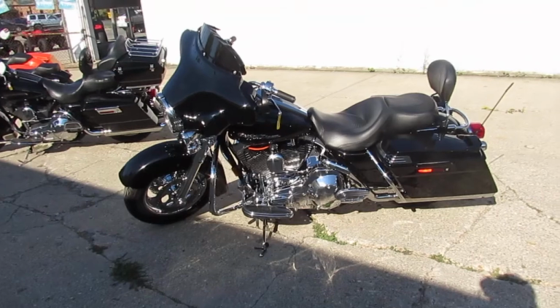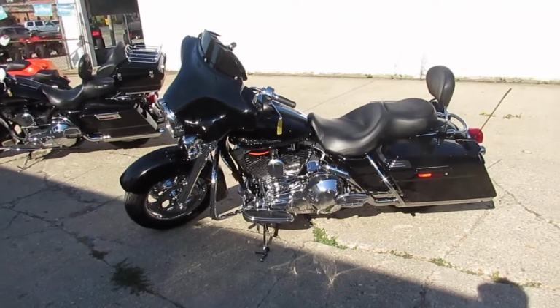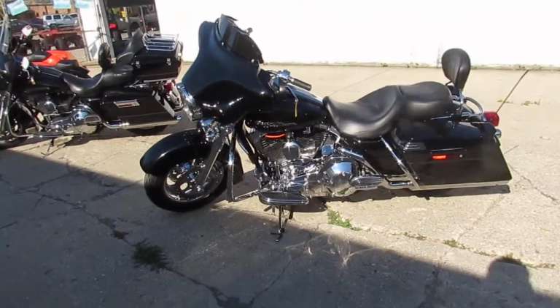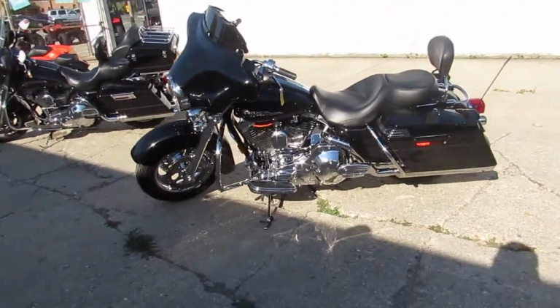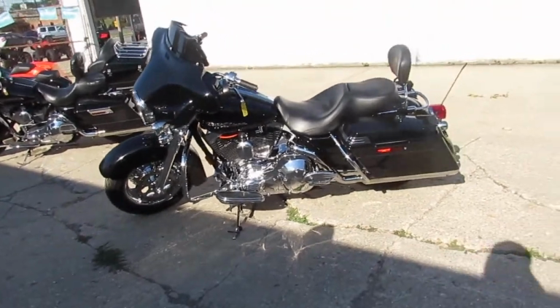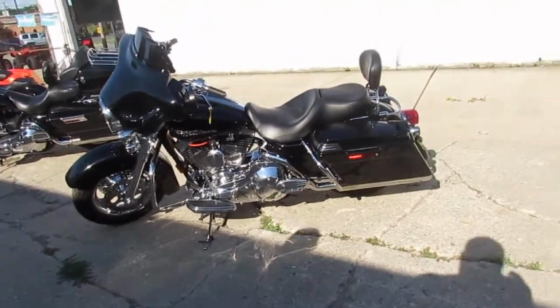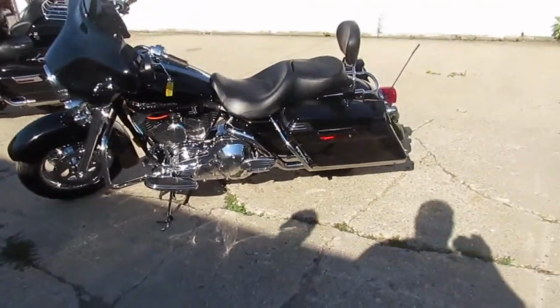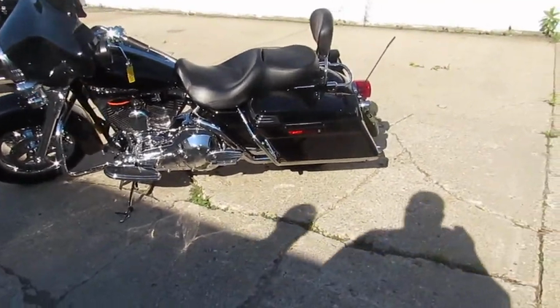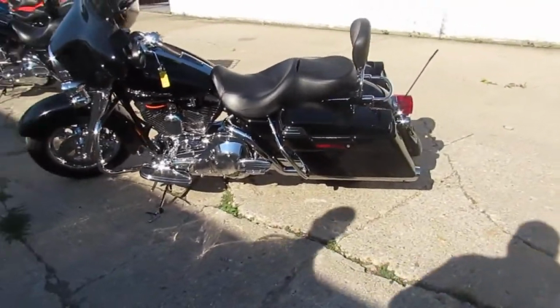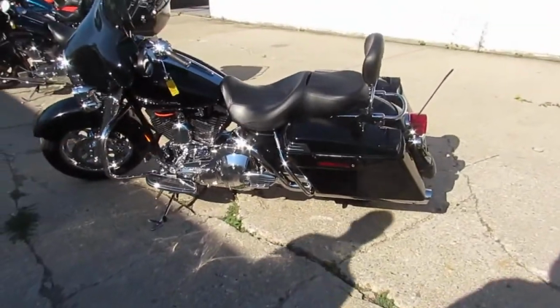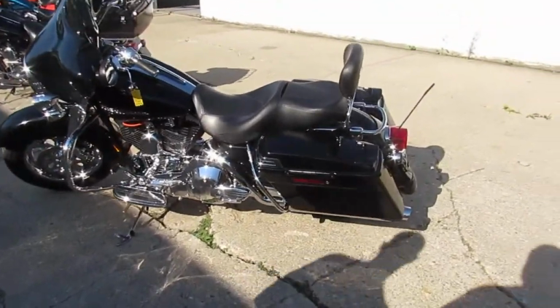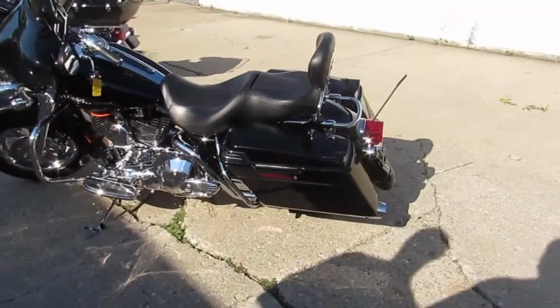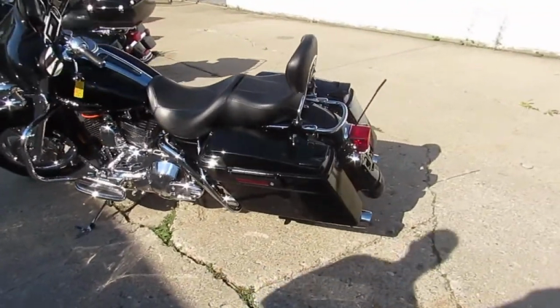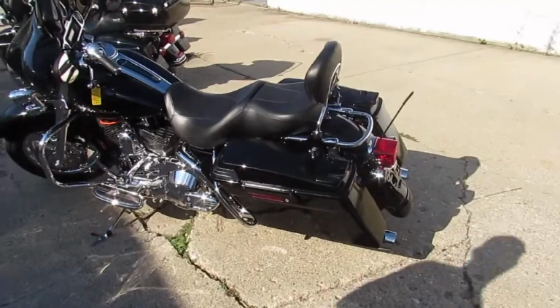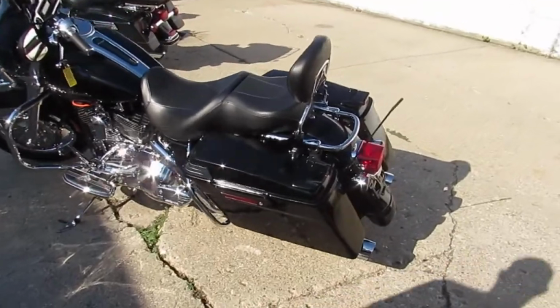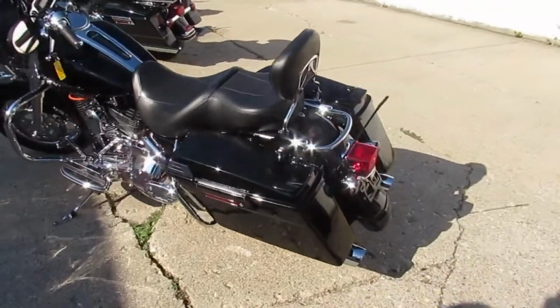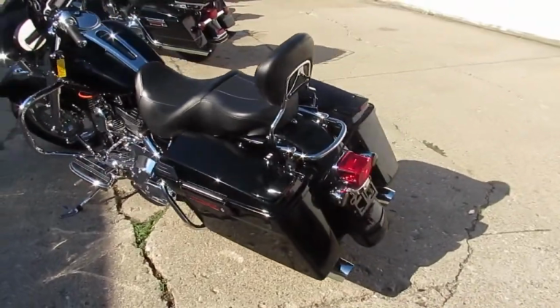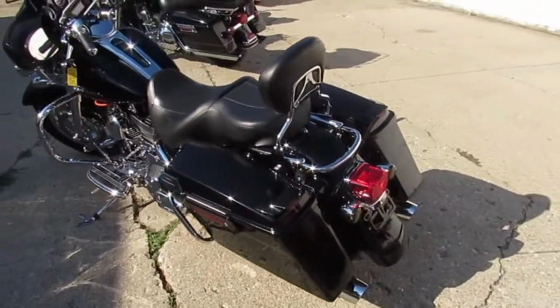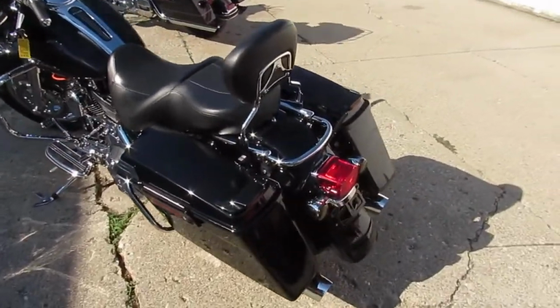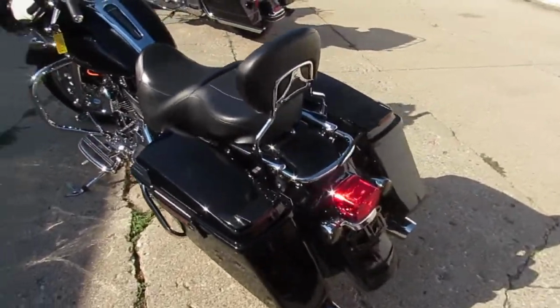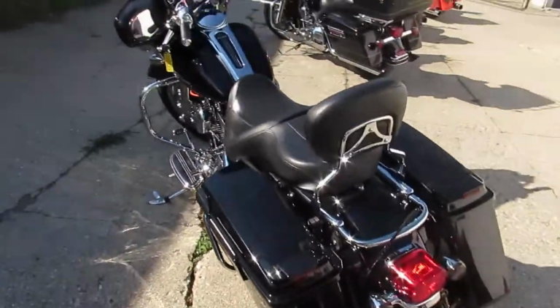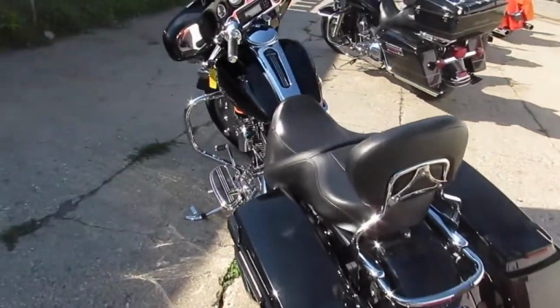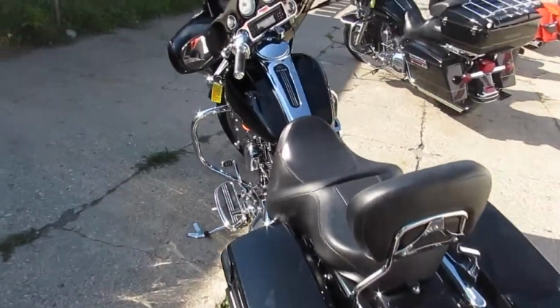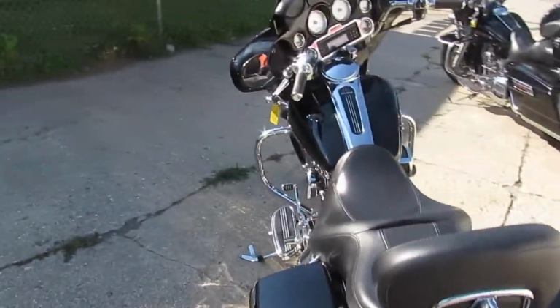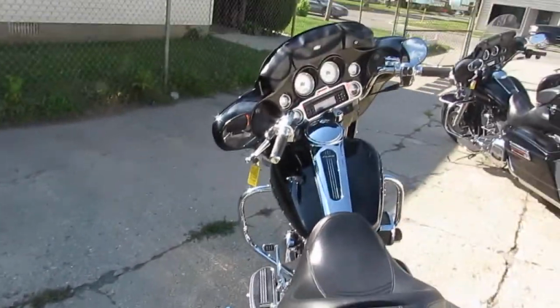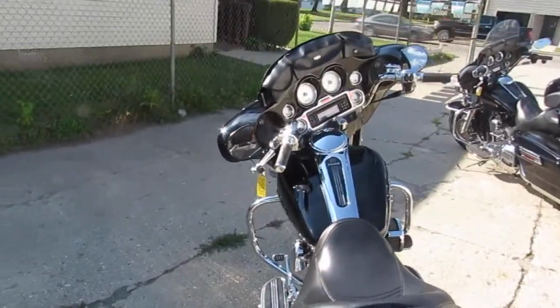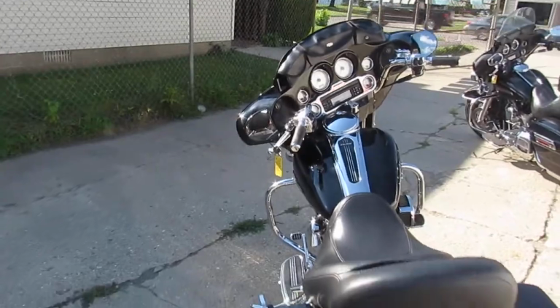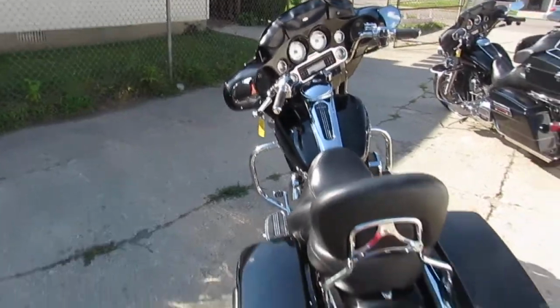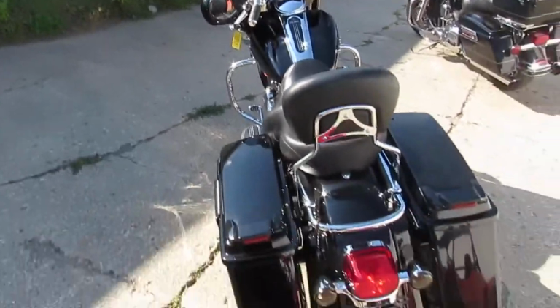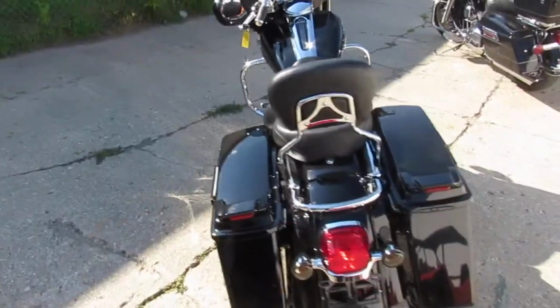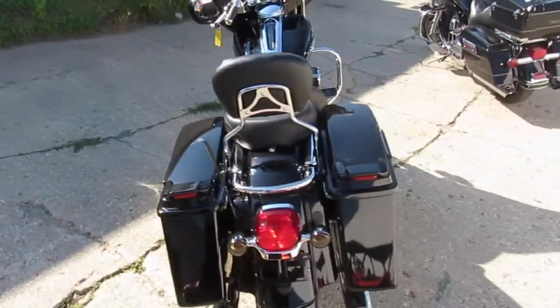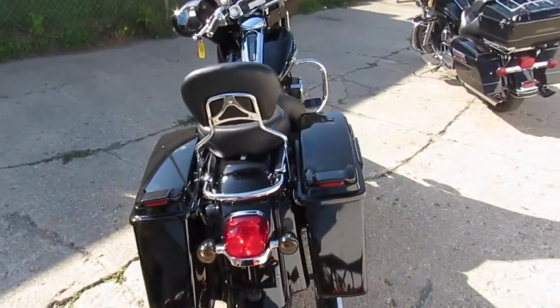Hey, it's used Harley-Davidson headquarters here at Approval Powersports. We're pleased to let you guys know we just got in three semi loads of used Harleys. We're gonna work real hard and real fast to get these things up on YouTube, Facebook, and our website.